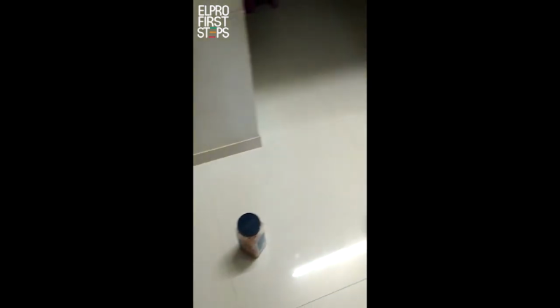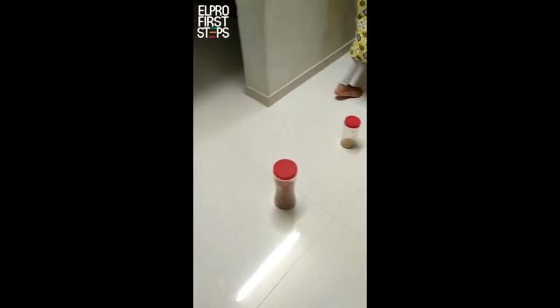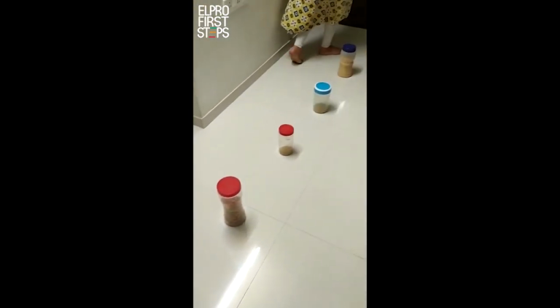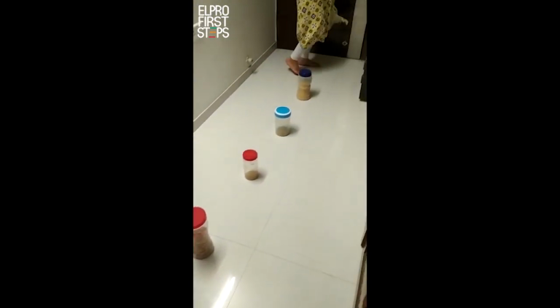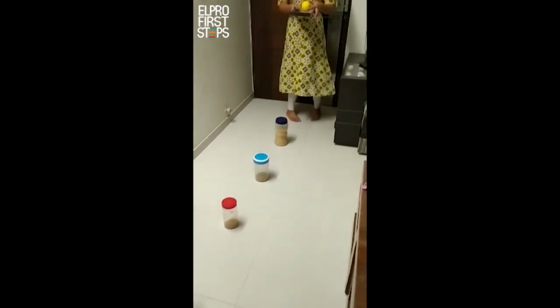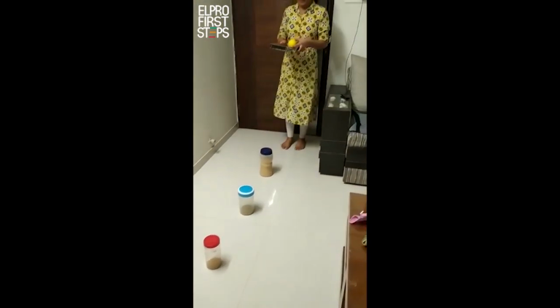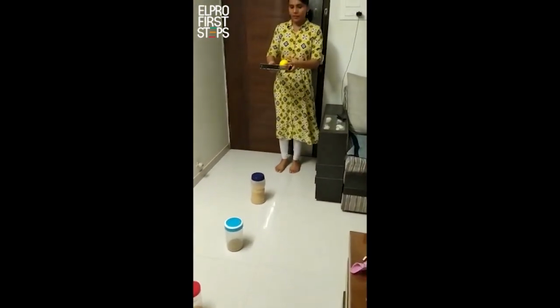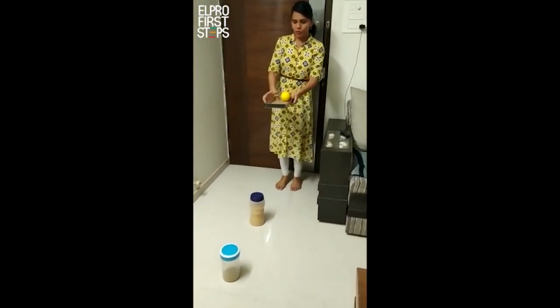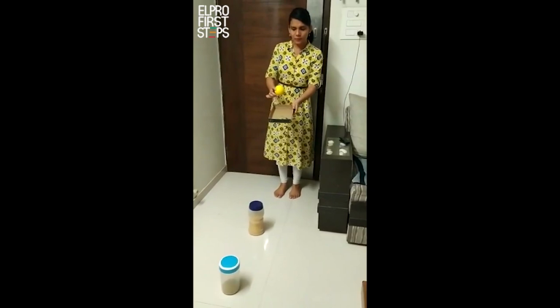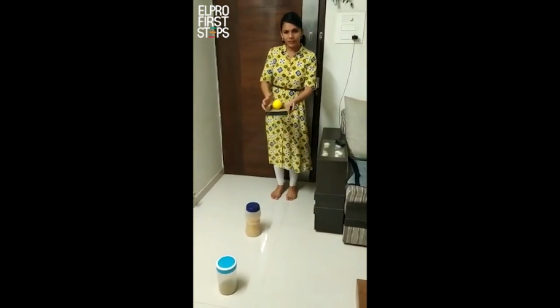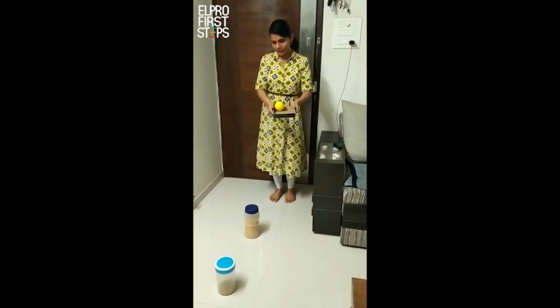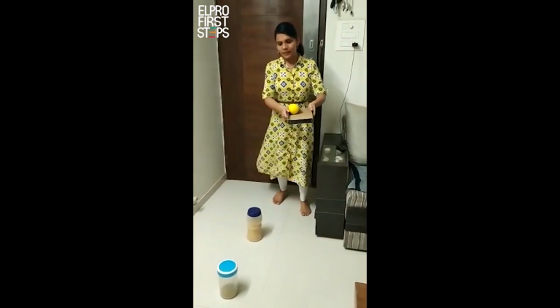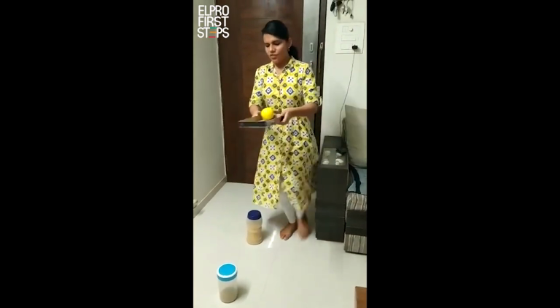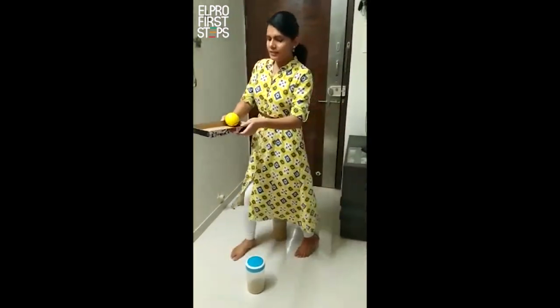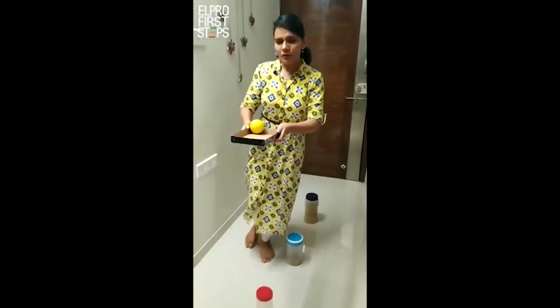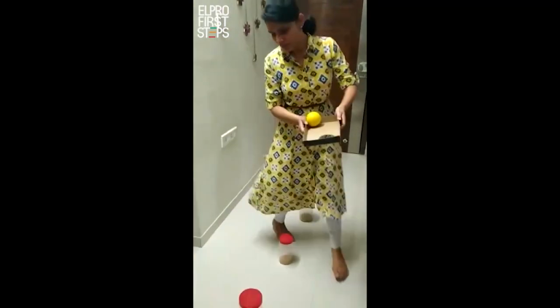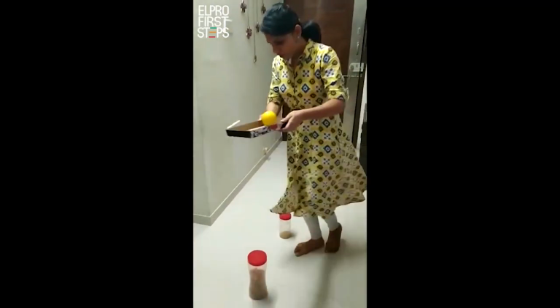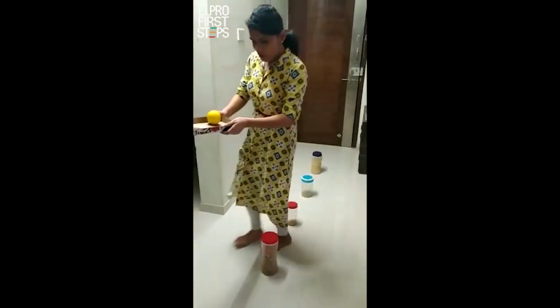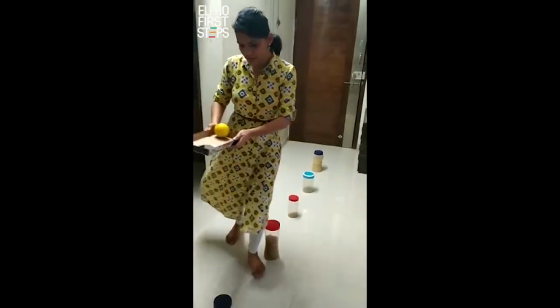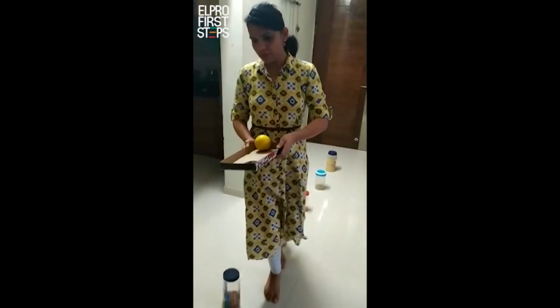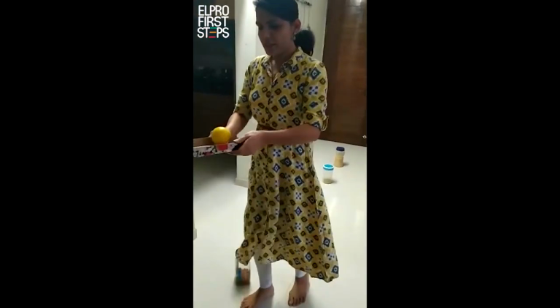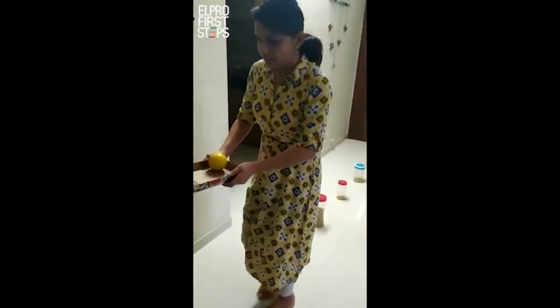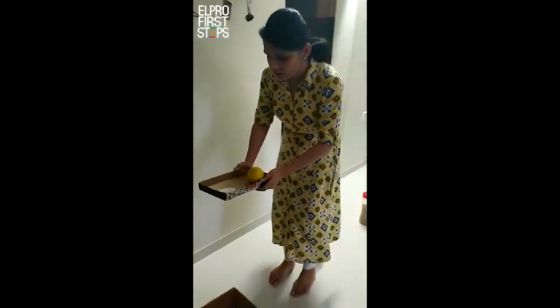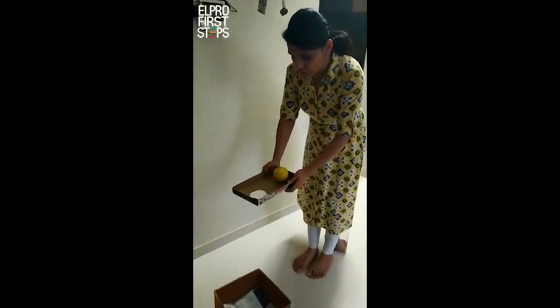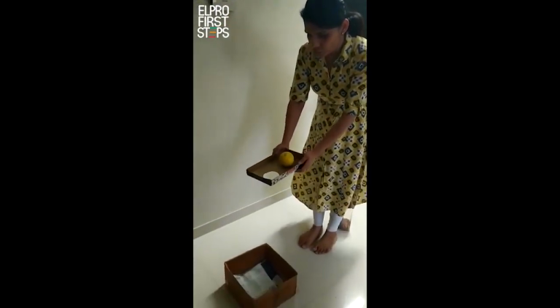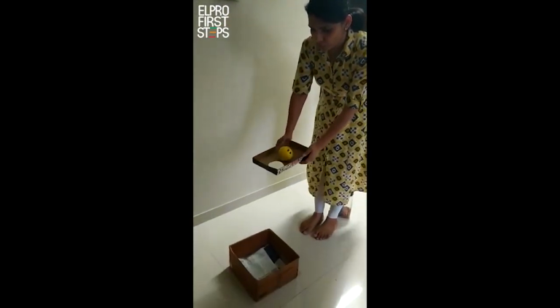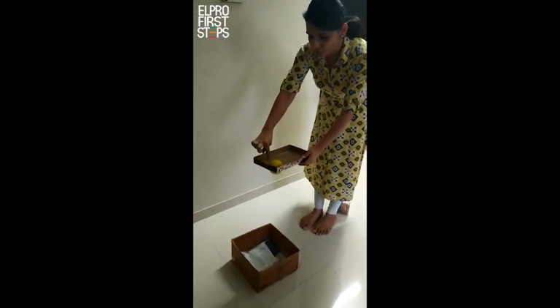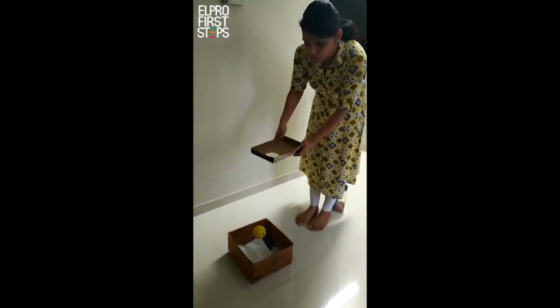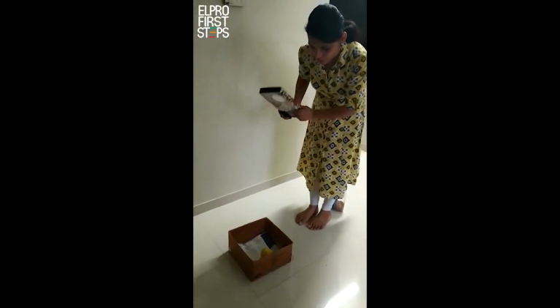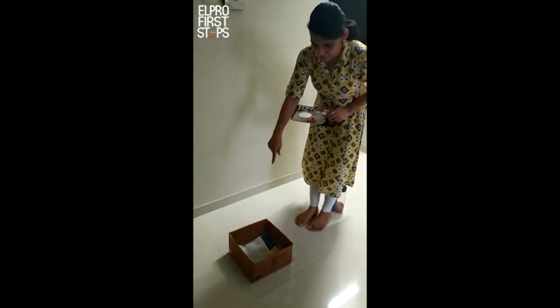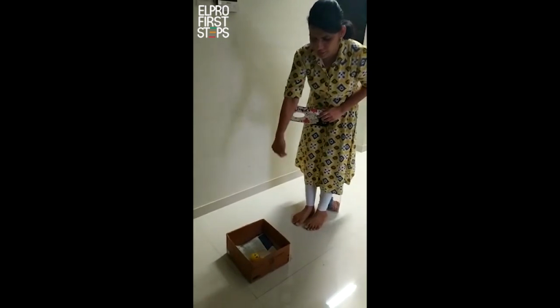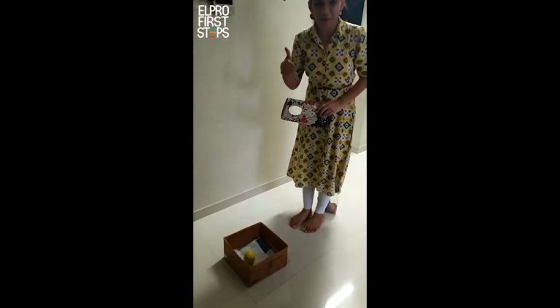And how we have to play that? See, we have to place the ball here like this, then the child needs to cross all the containers, and then you have to drop the ball from this hole — and here, bingo!